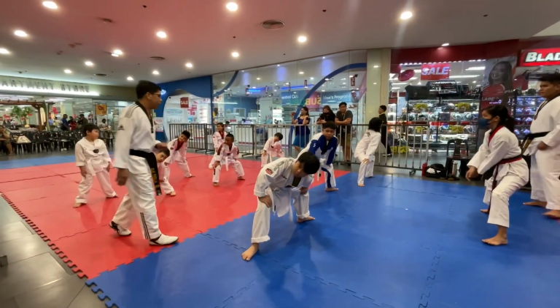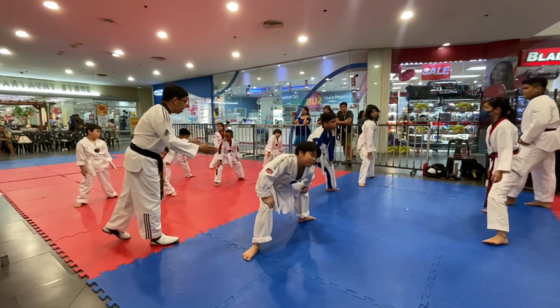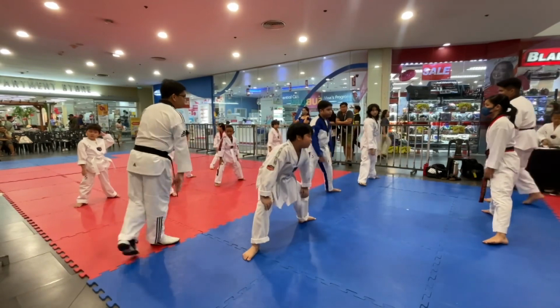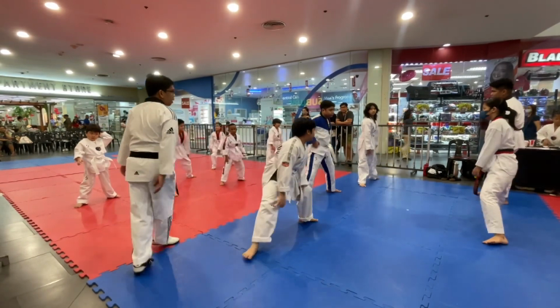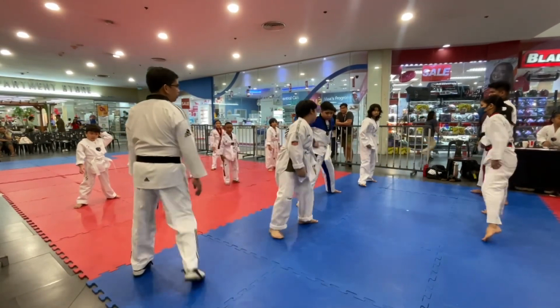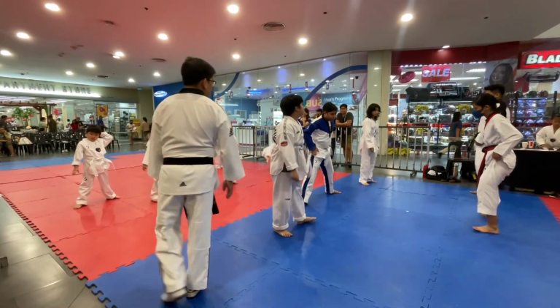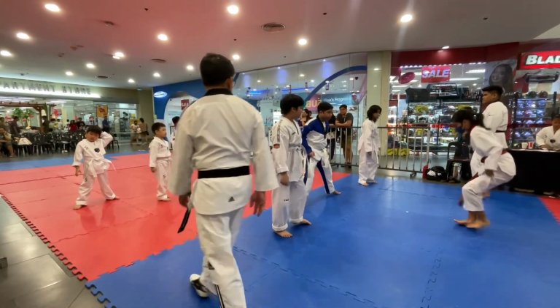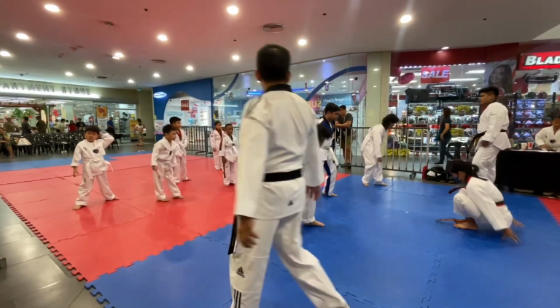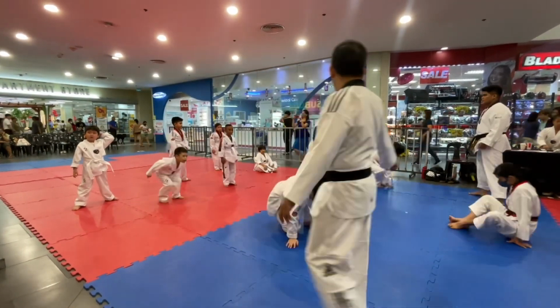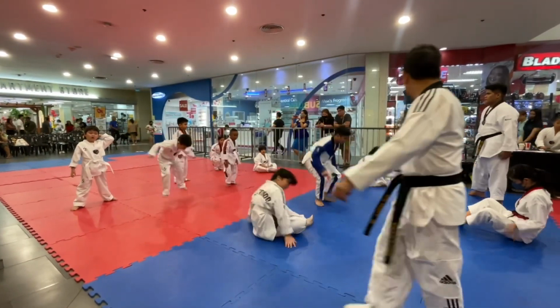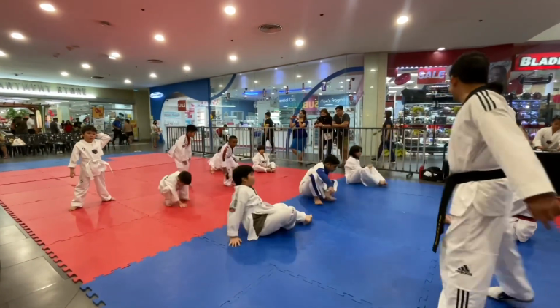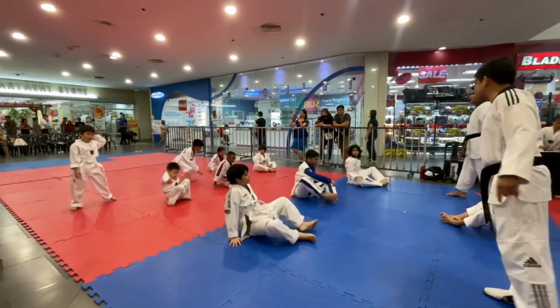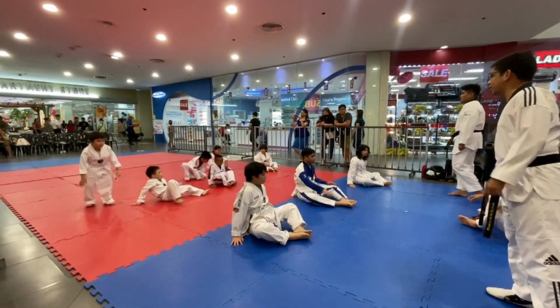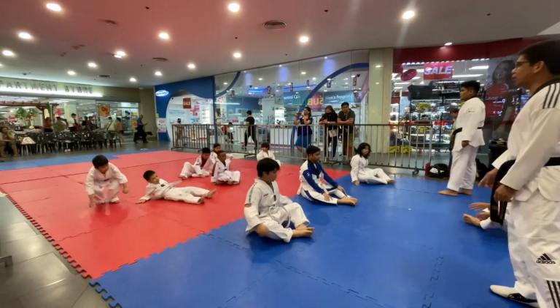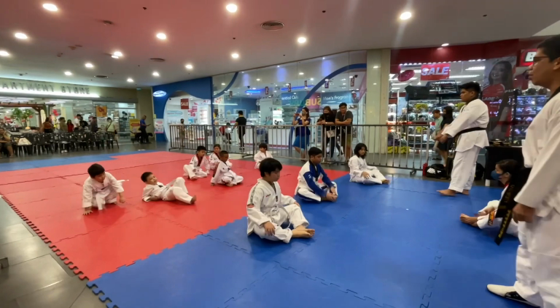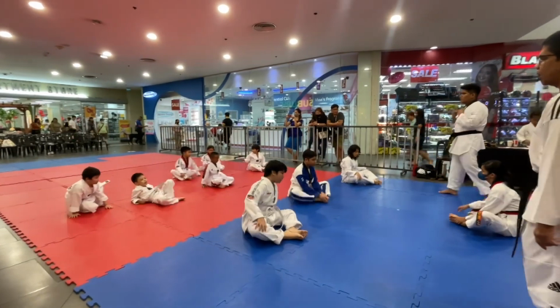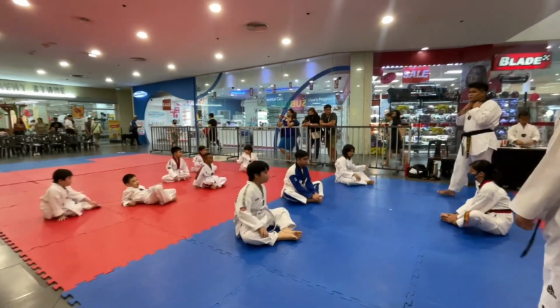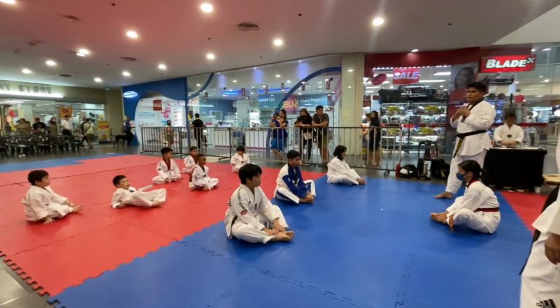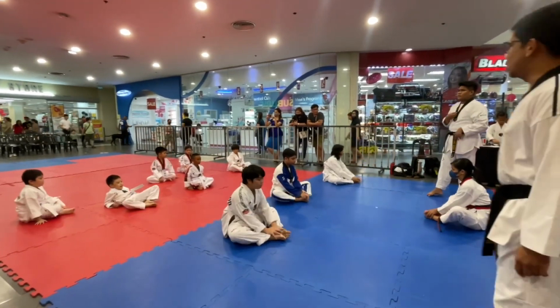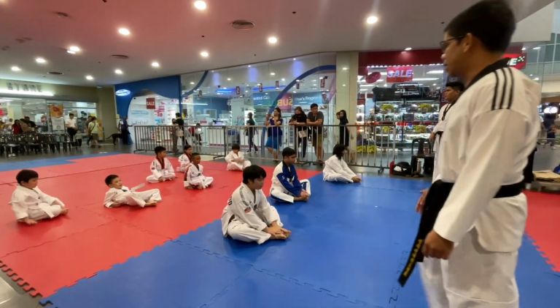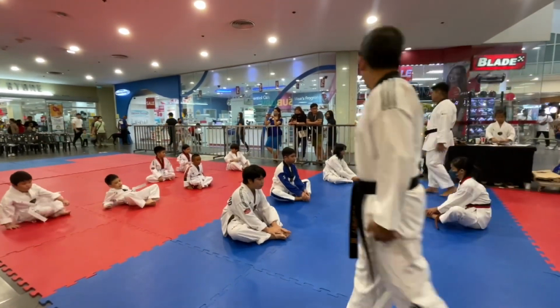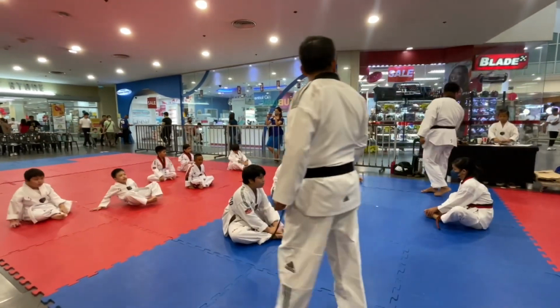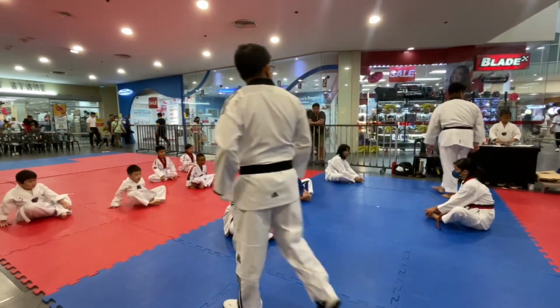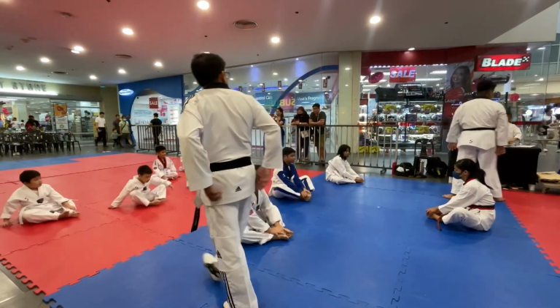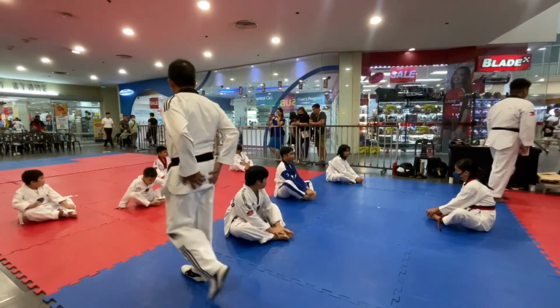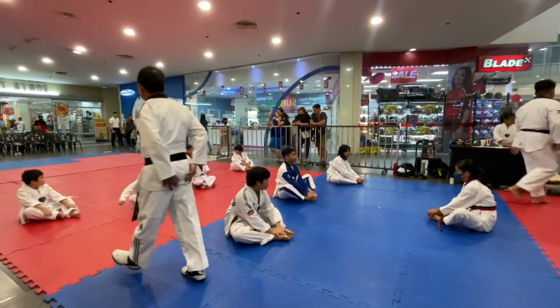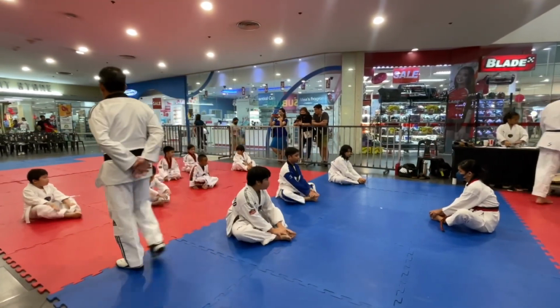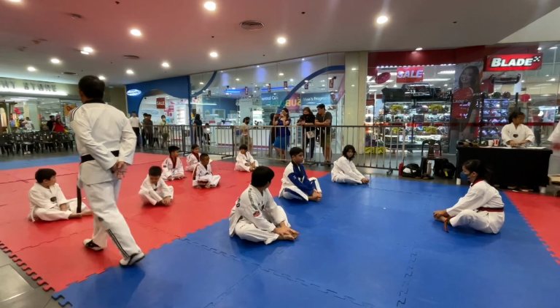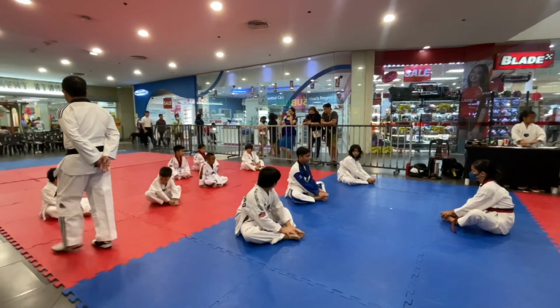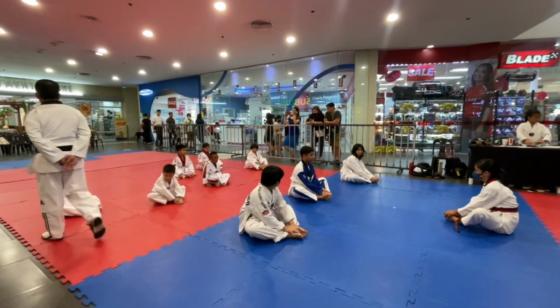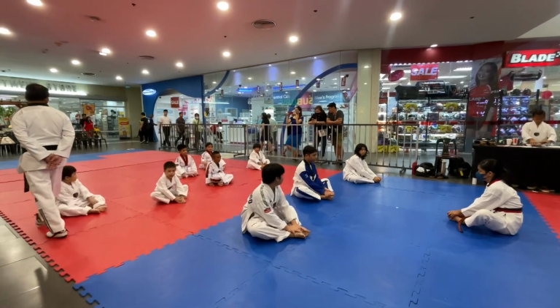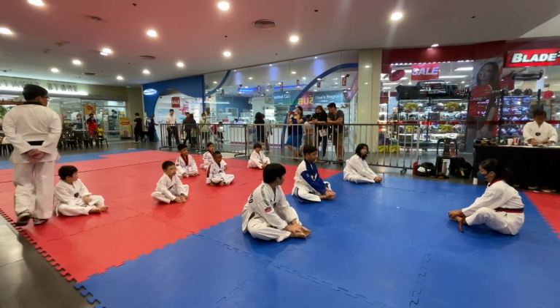Okay, then down. Malu, one, two, three, four, five, six, seven, eight. Malu, one, two, three, four, five, six, seven, eight. Oh, my nose. One, two, three, four, five, six, seven, eight, push.